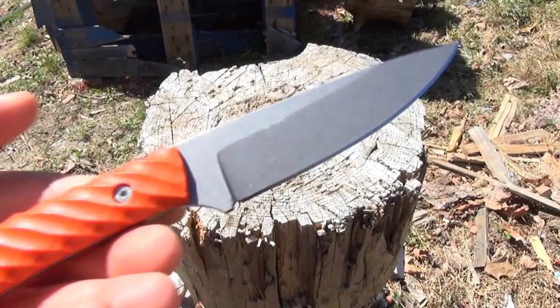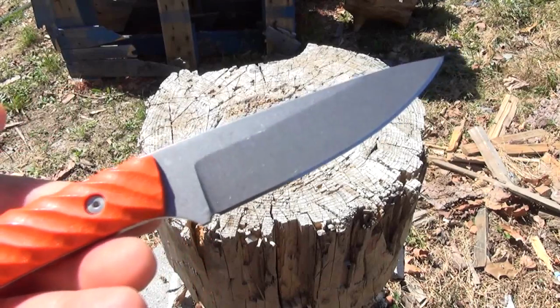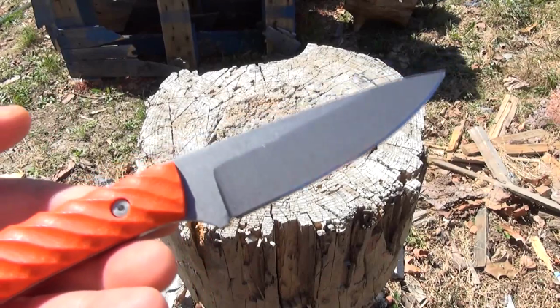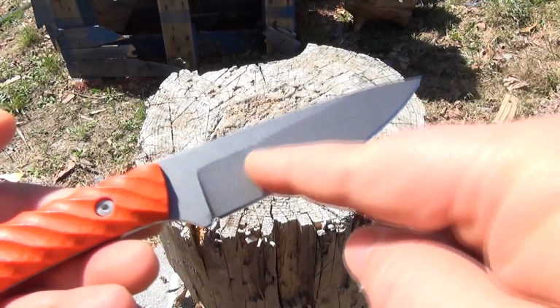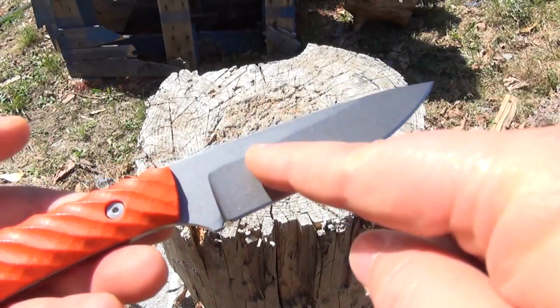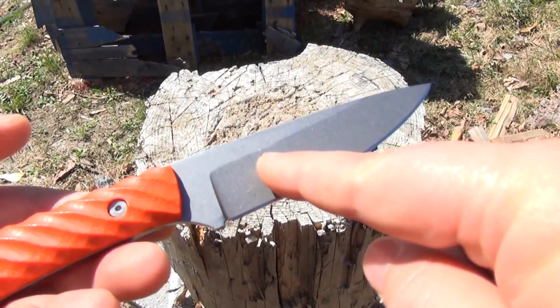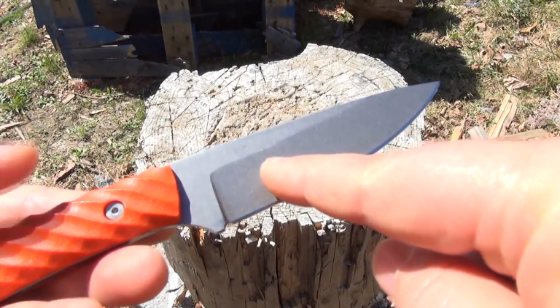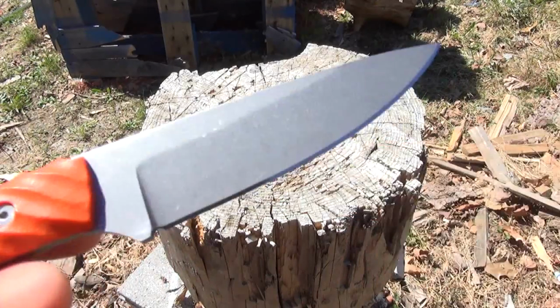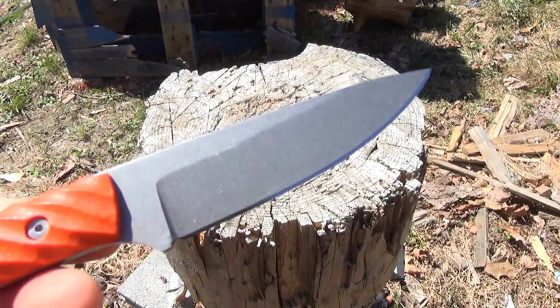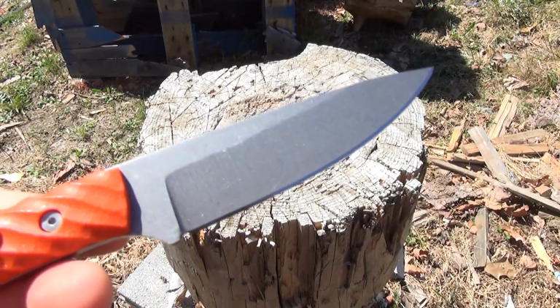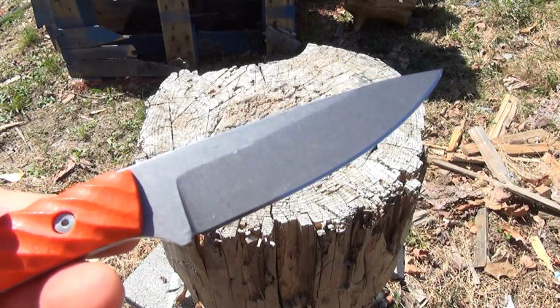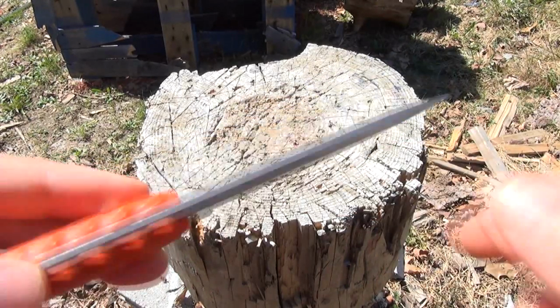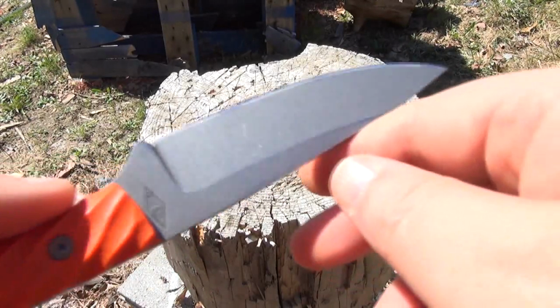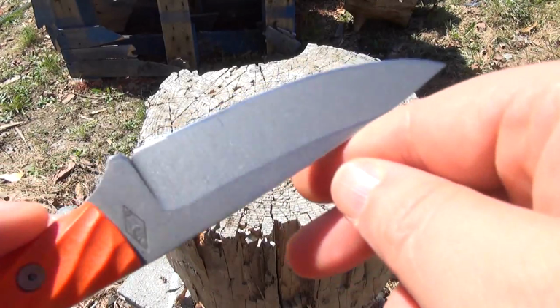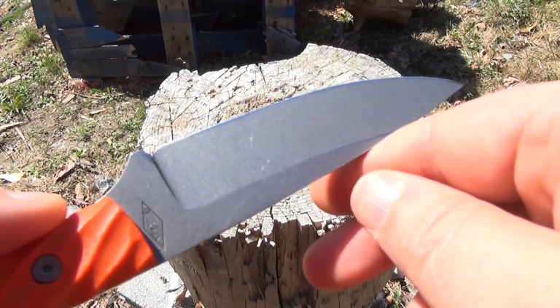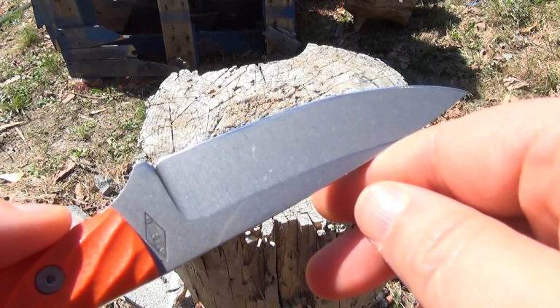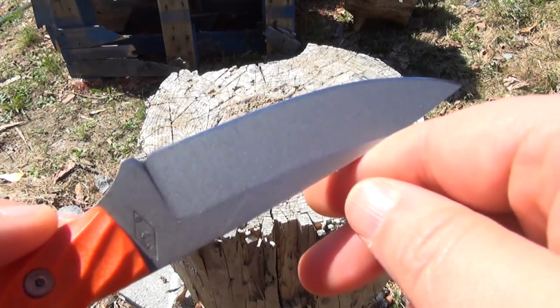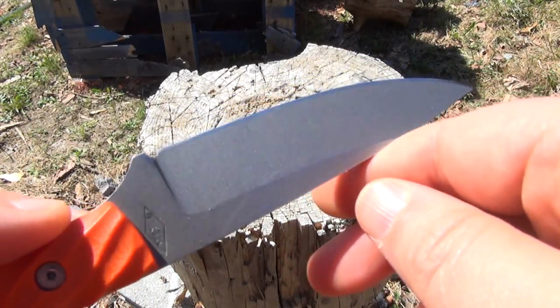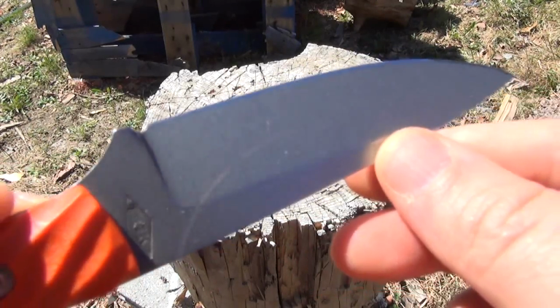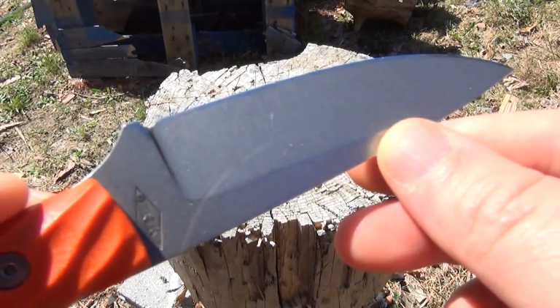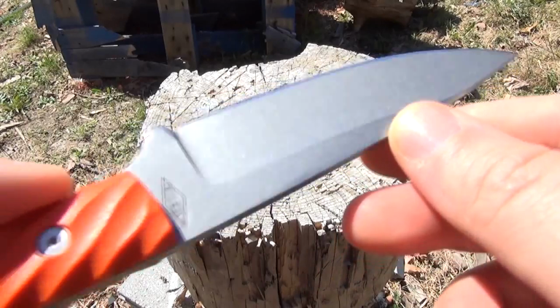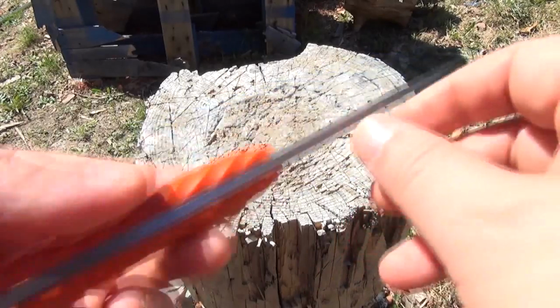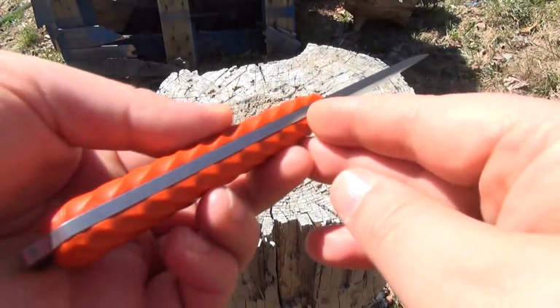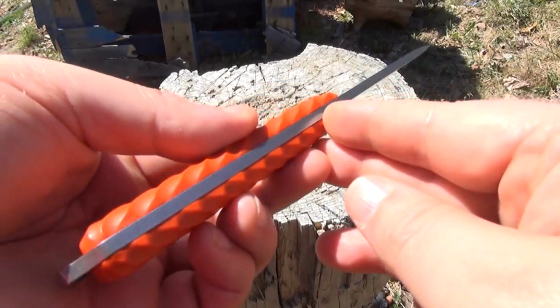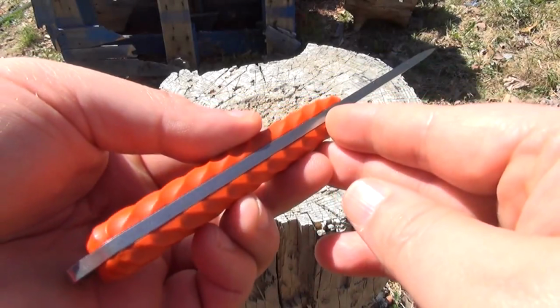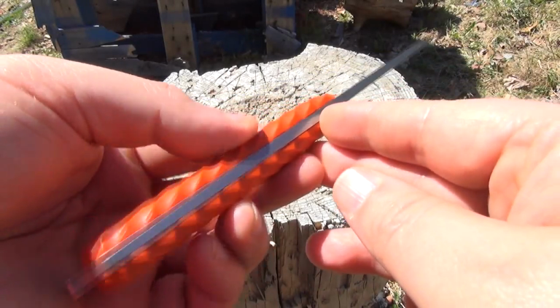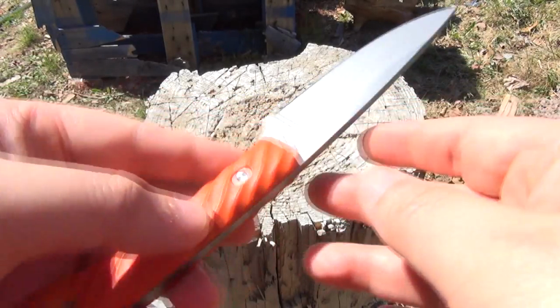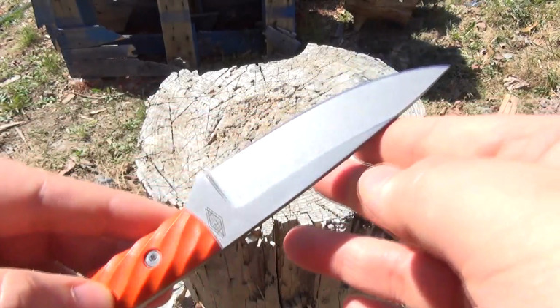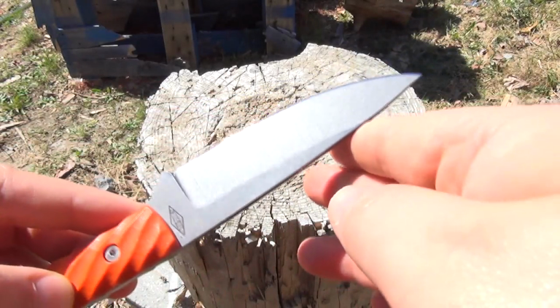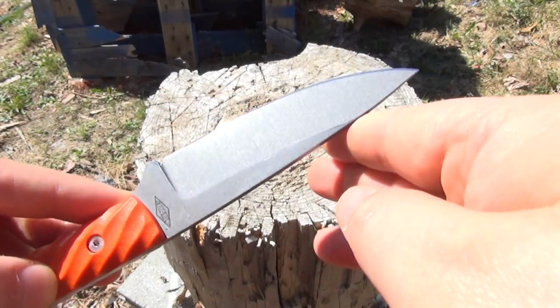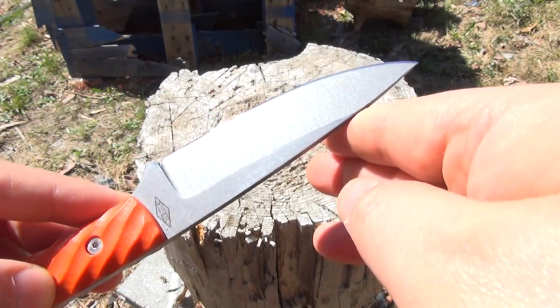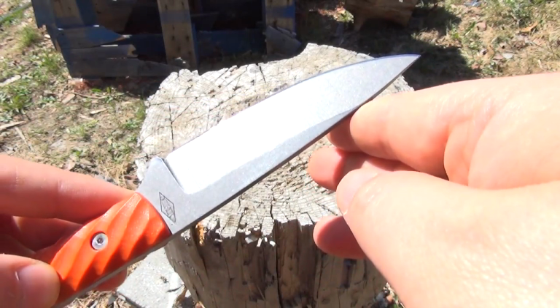As you can see, it's a high saber grind — there is the bevel. It is stonewashed. The blade is four inches in length, with a sharpening choil, full tank construction. This is O1 tool steel.